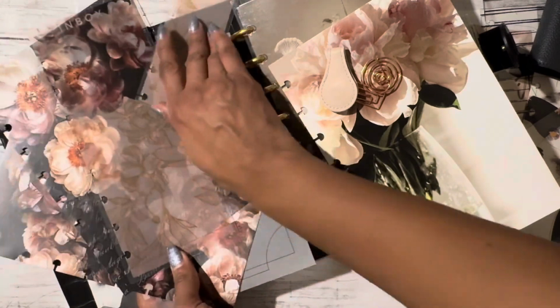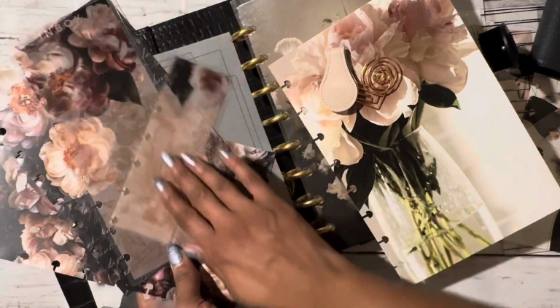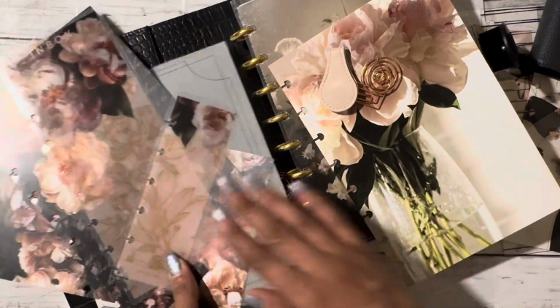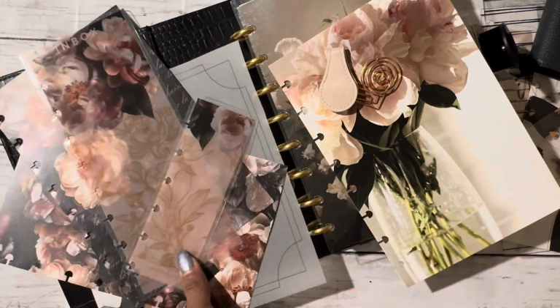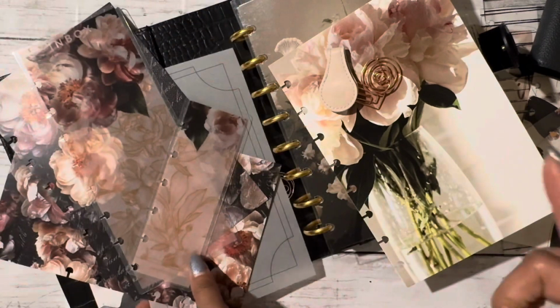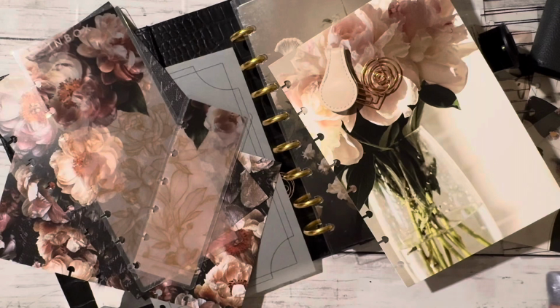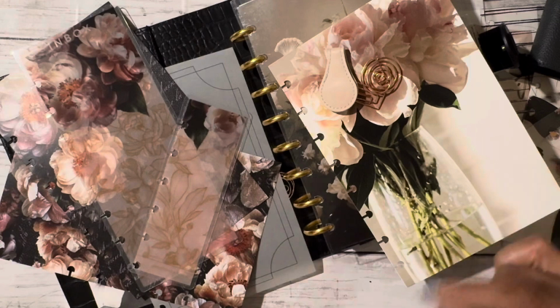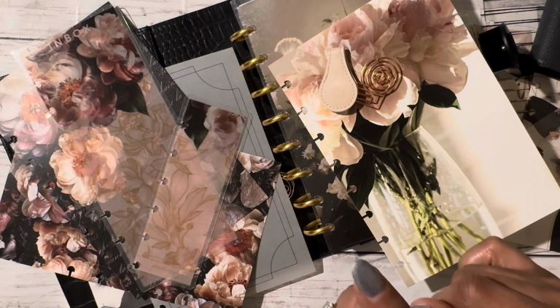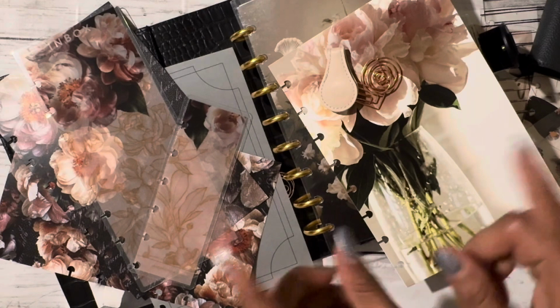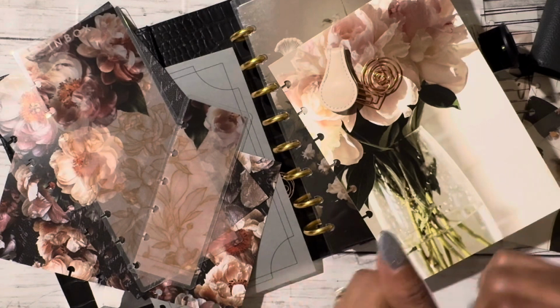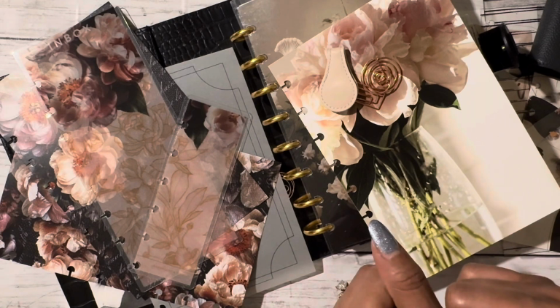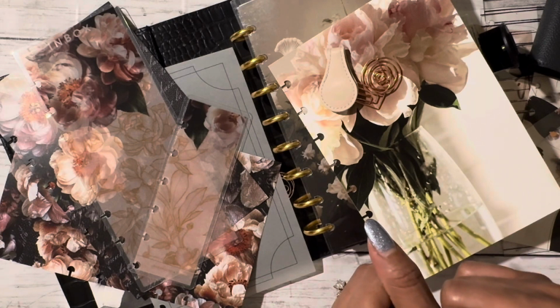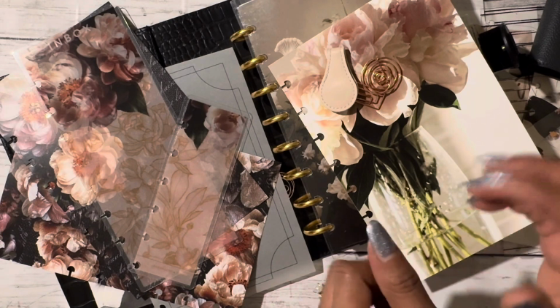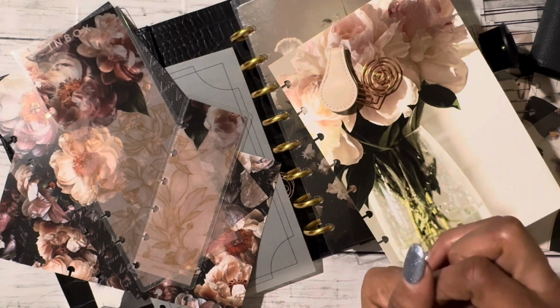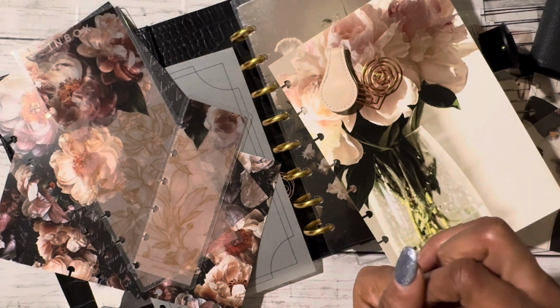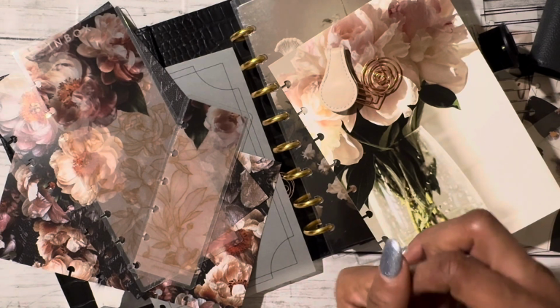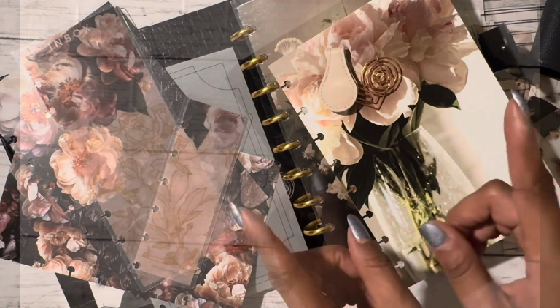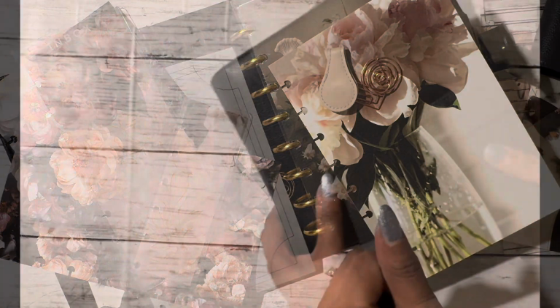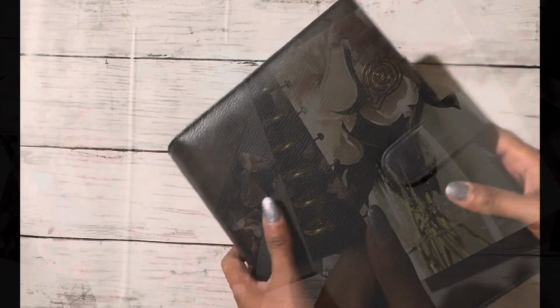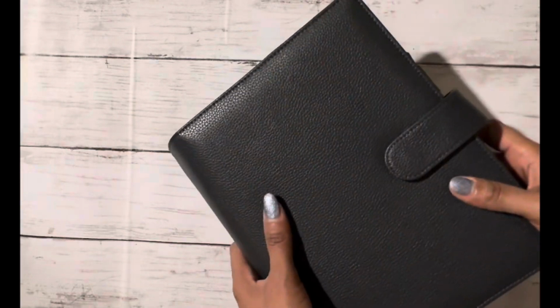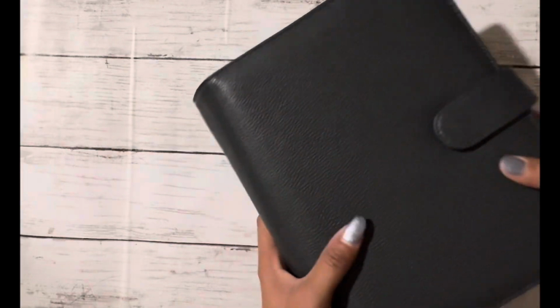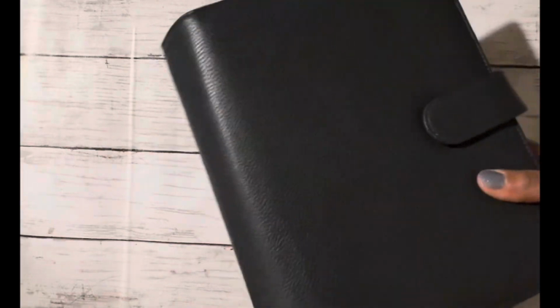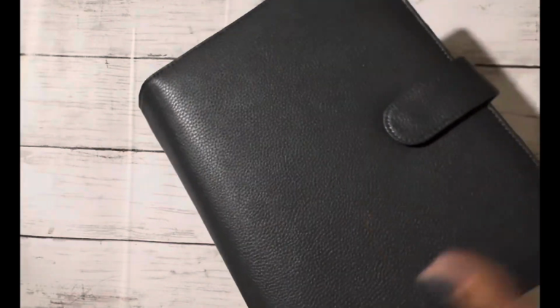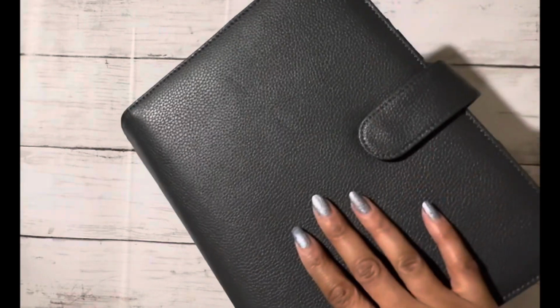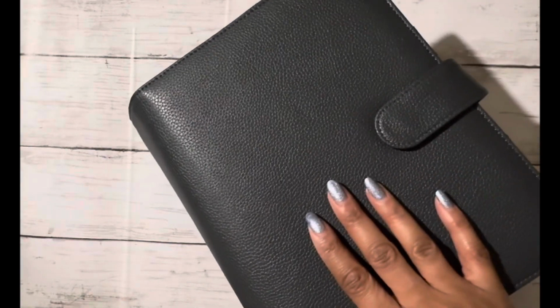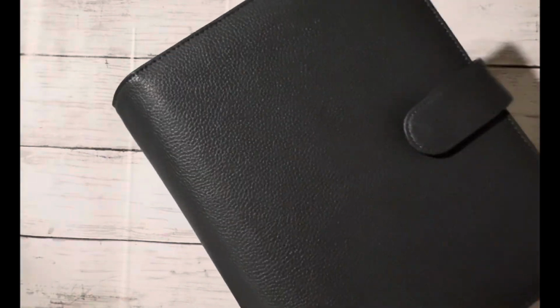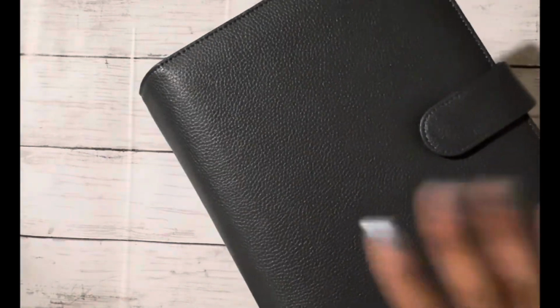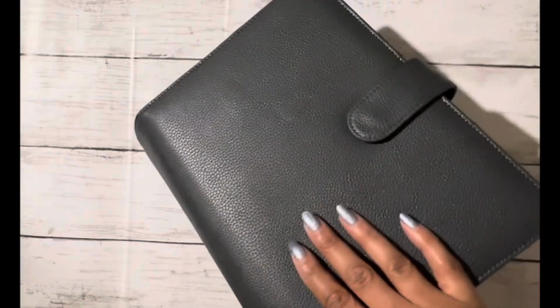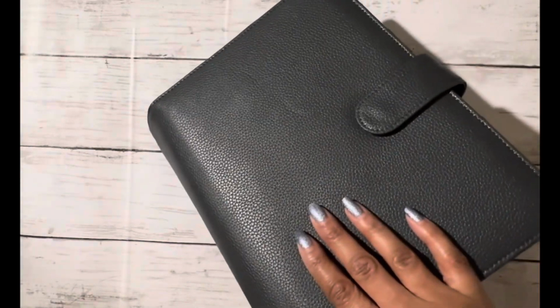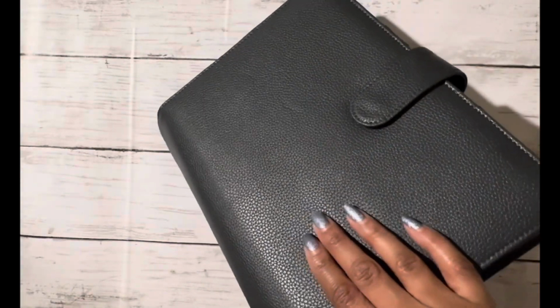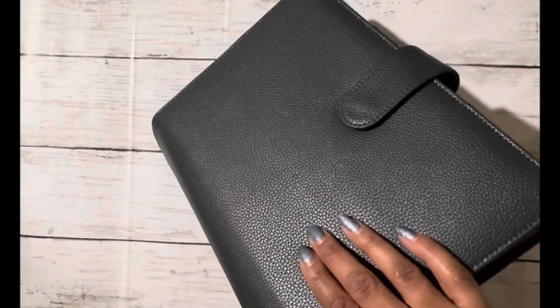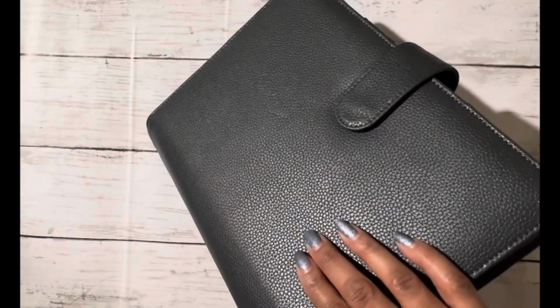I am going to go off camera and put my planner together, and then I'll come back with what I put together. Welcome back — here is my final product. I love this gray, it's so pretty.